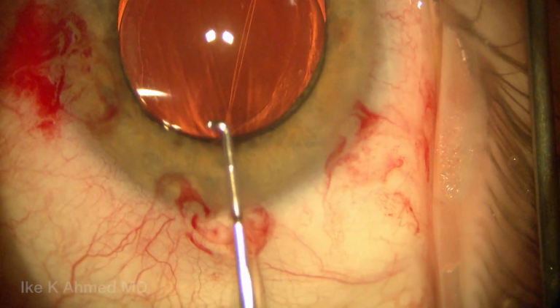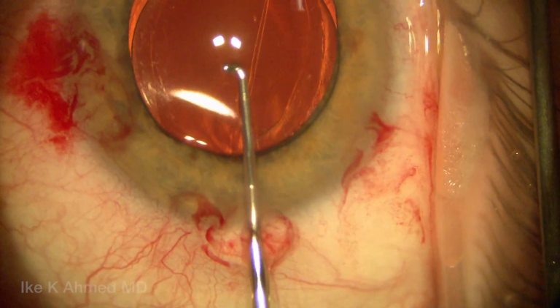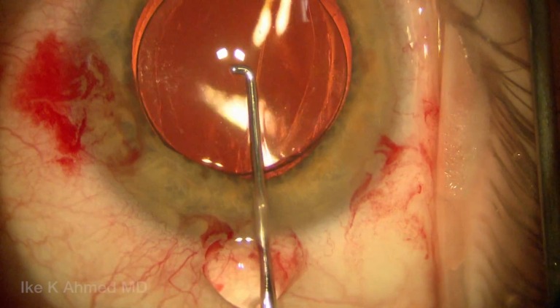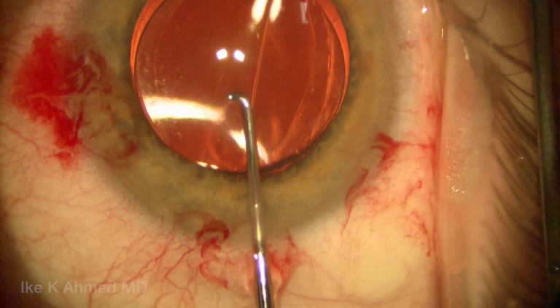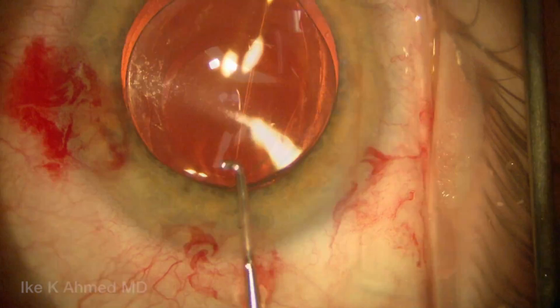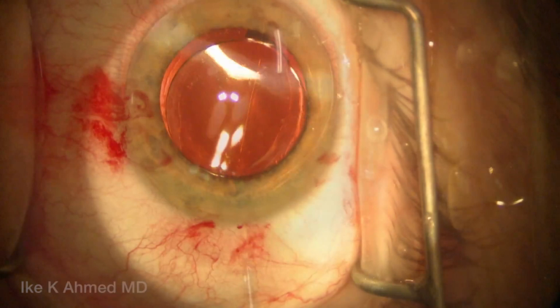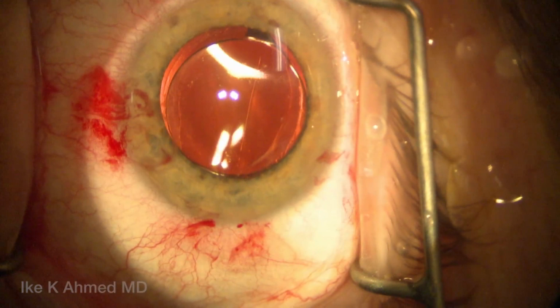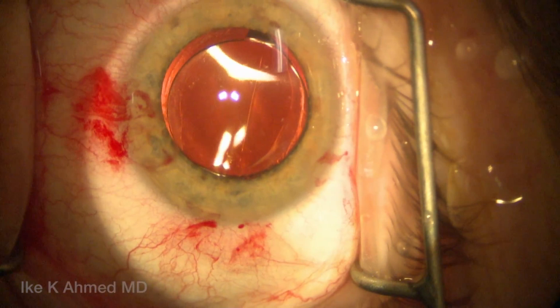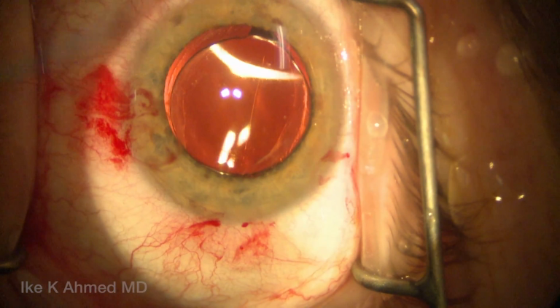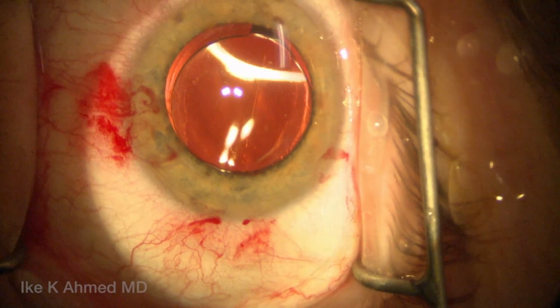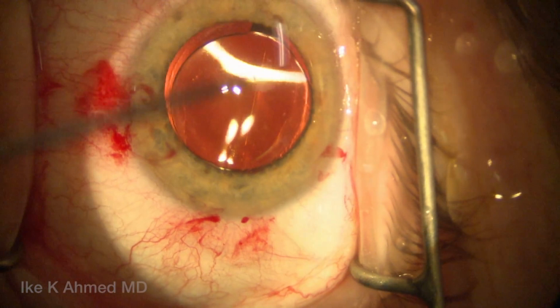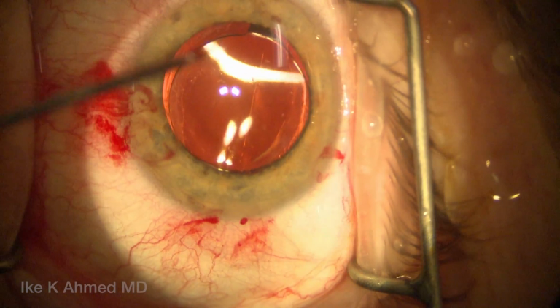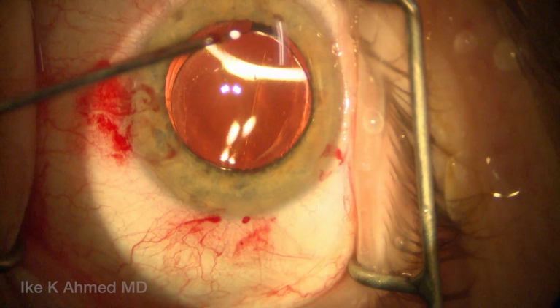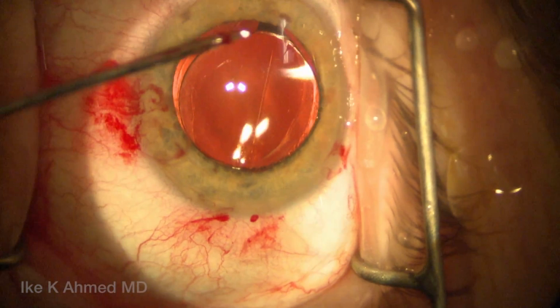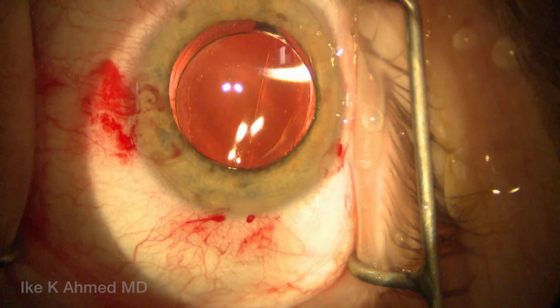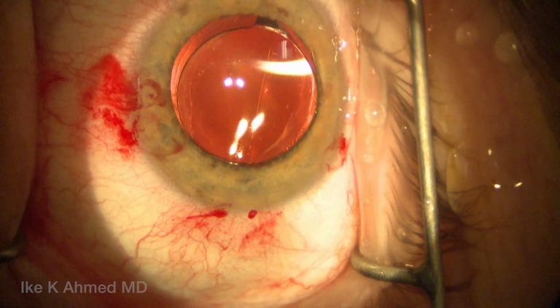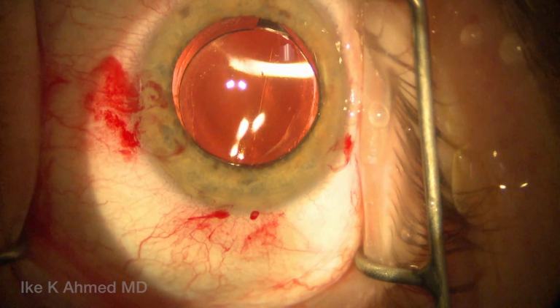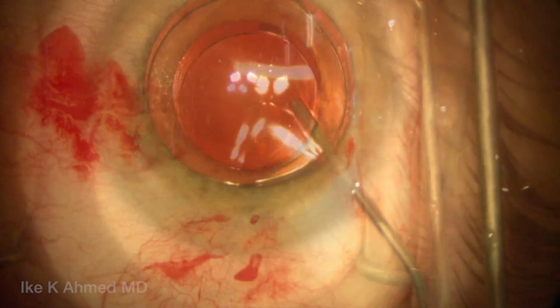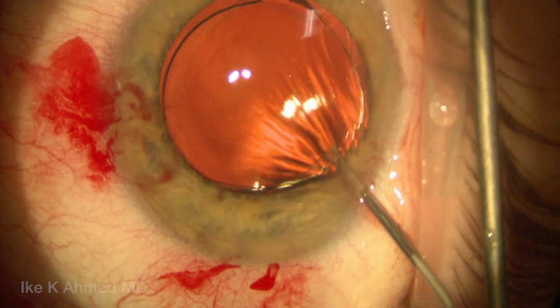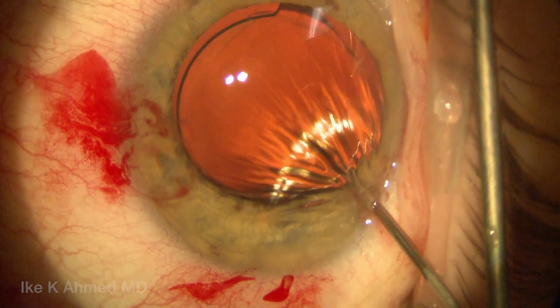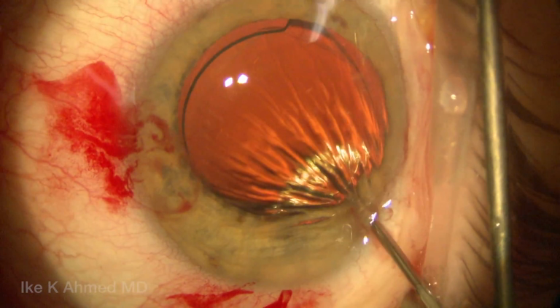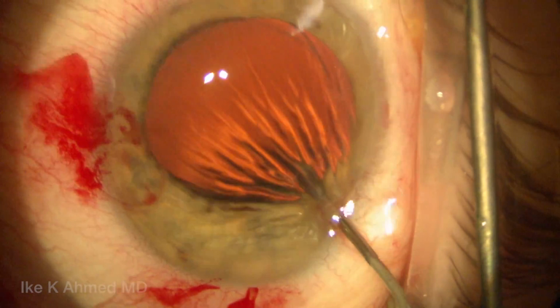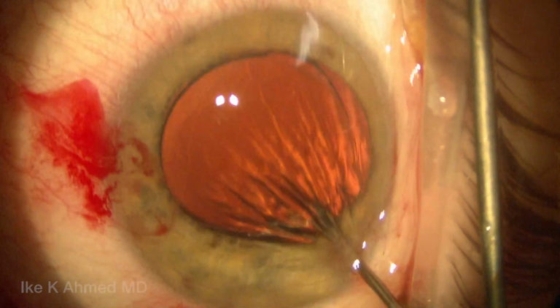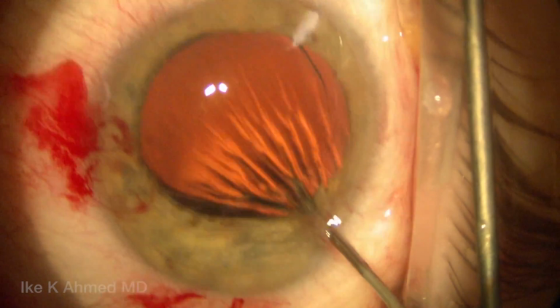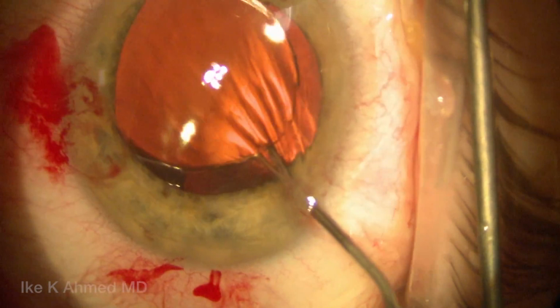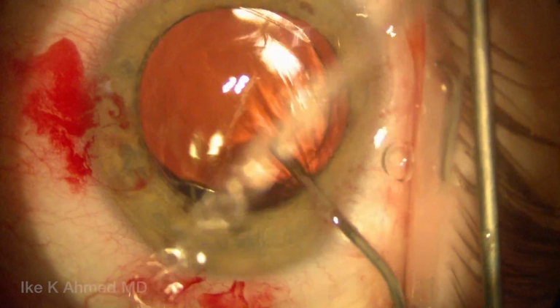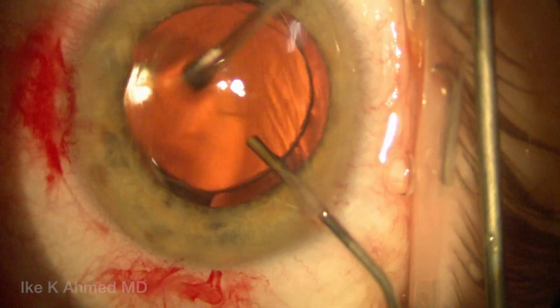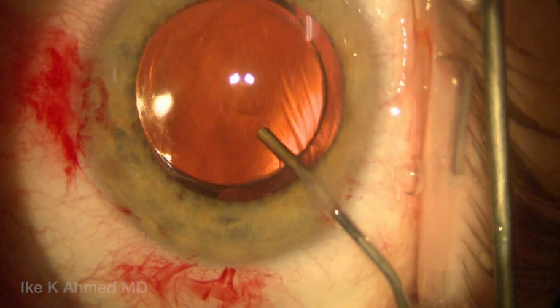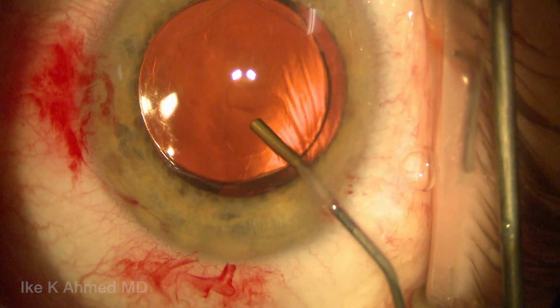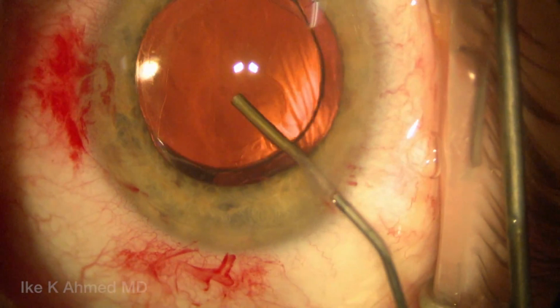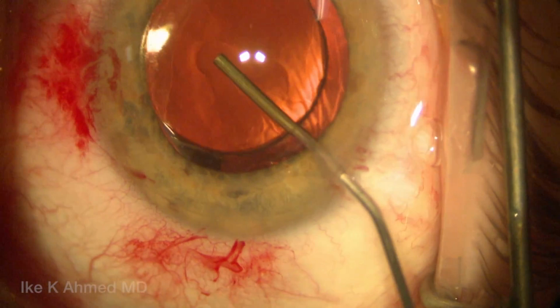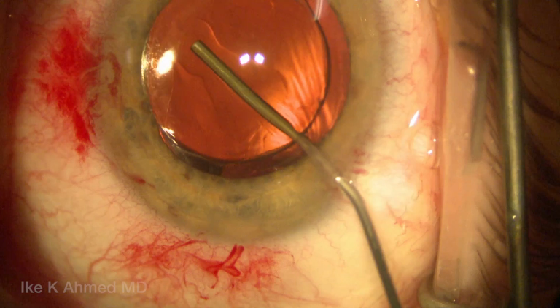This is now basically in a reverse optic capture position. We're not going to leave it like this because the nasal area is still exposed, with the haptic-optic junction still anterior to the anterior capsule. So this necessitates us to rotate the lens.